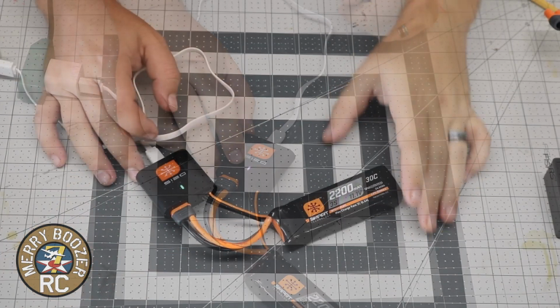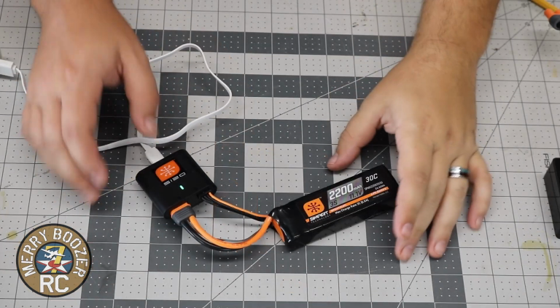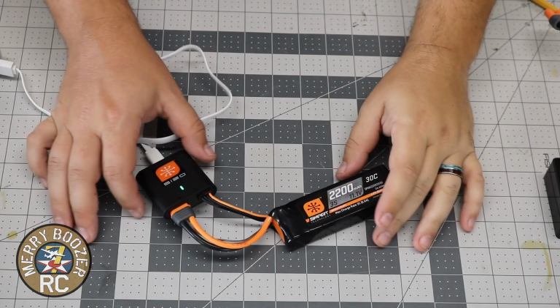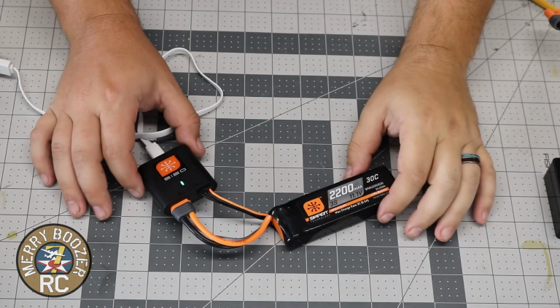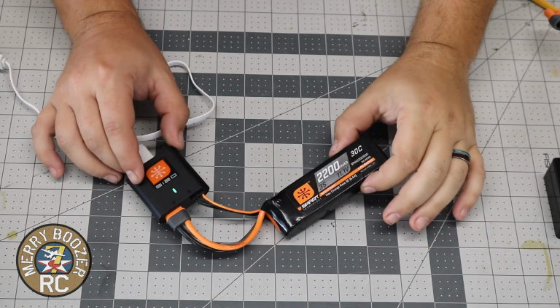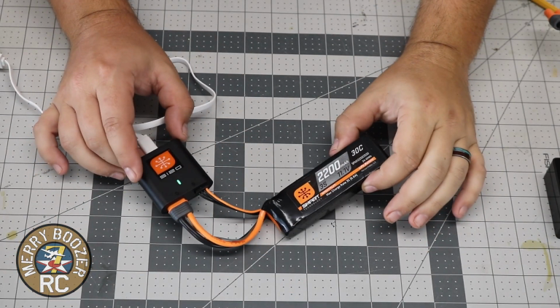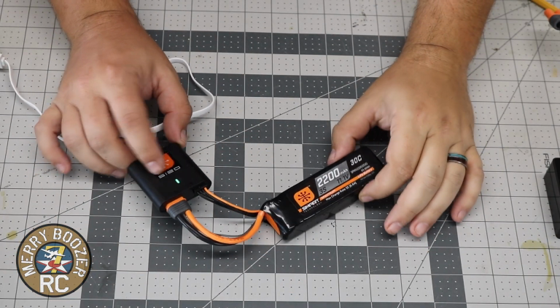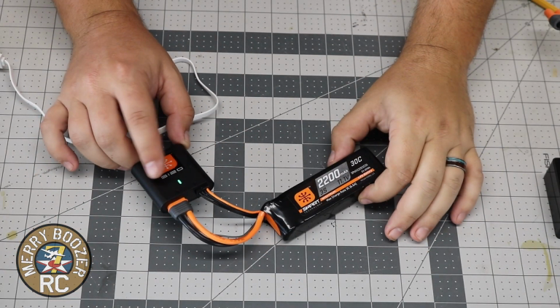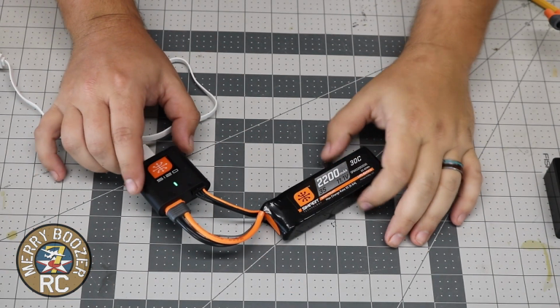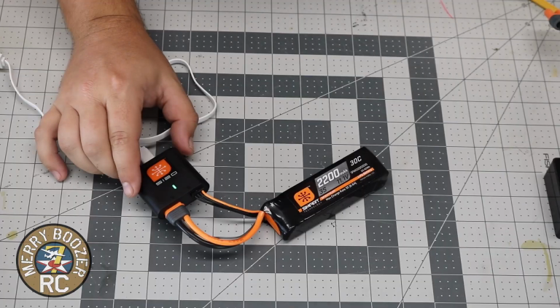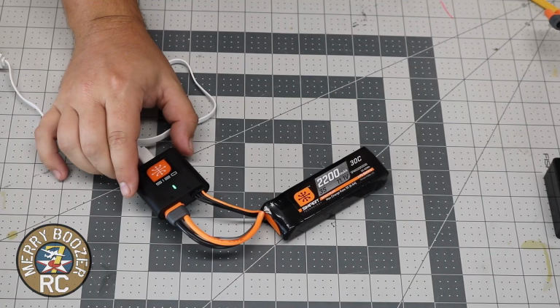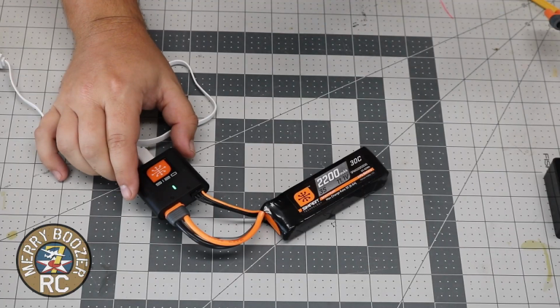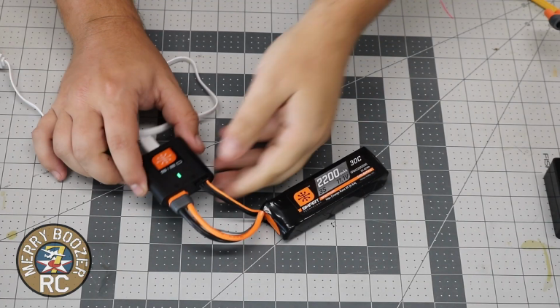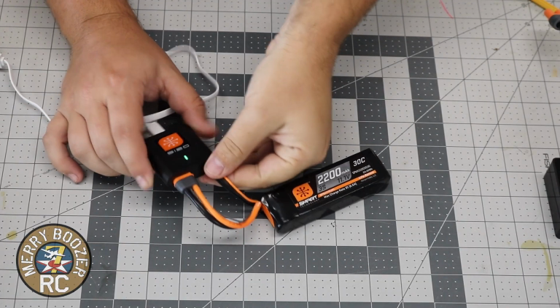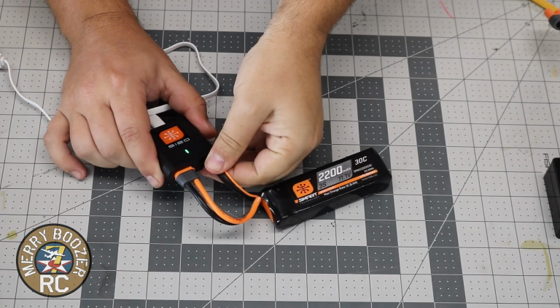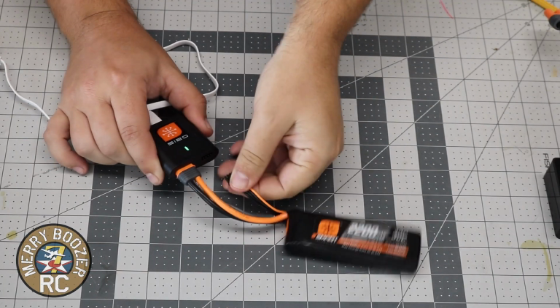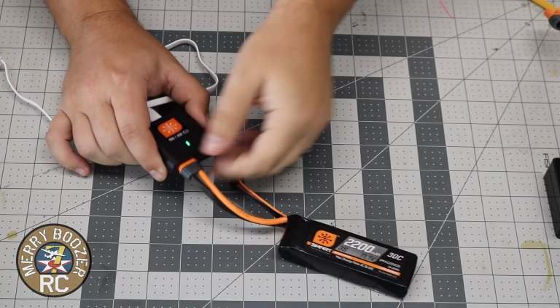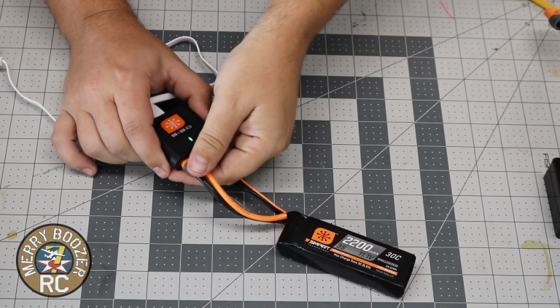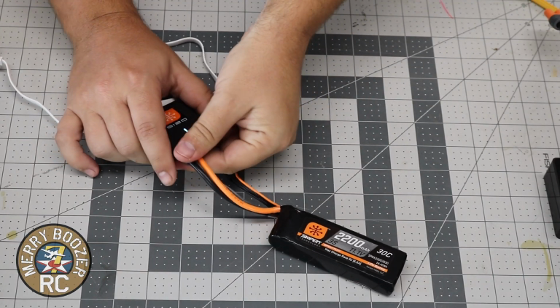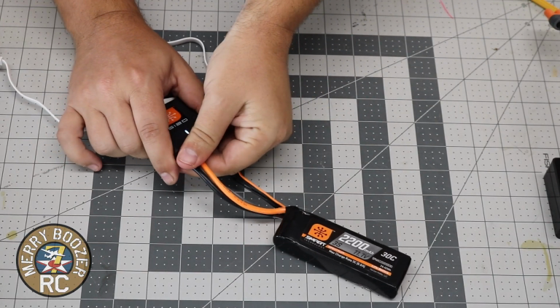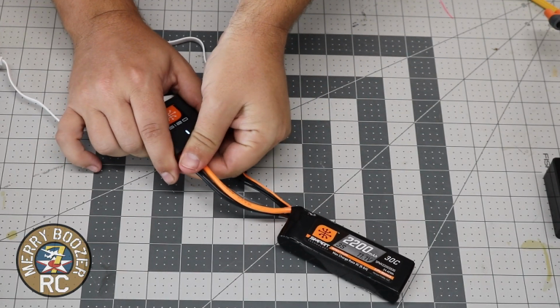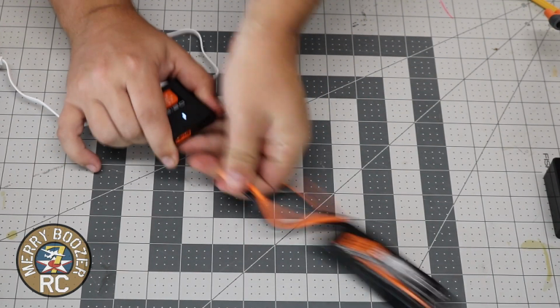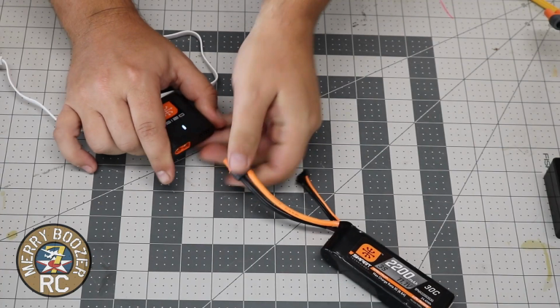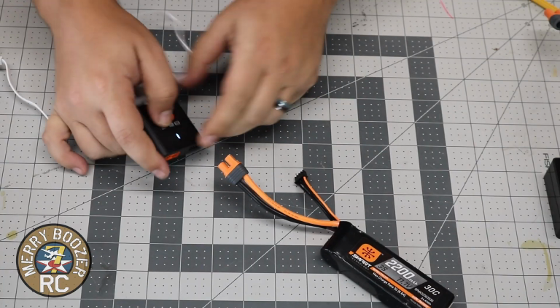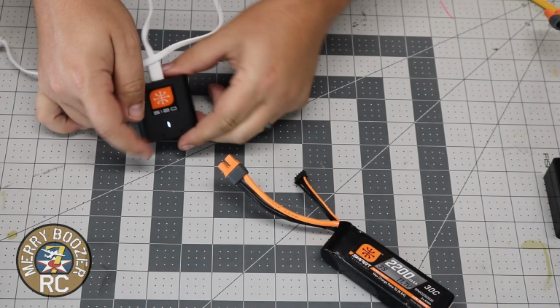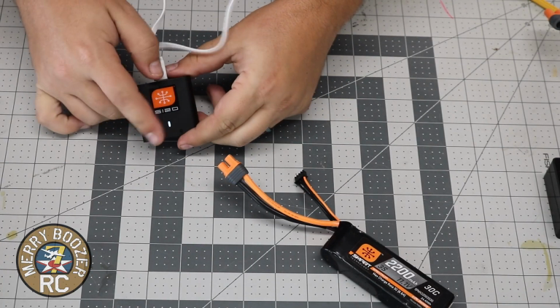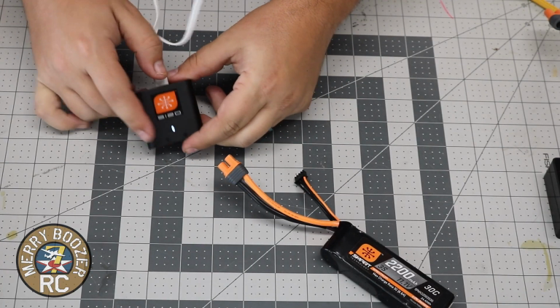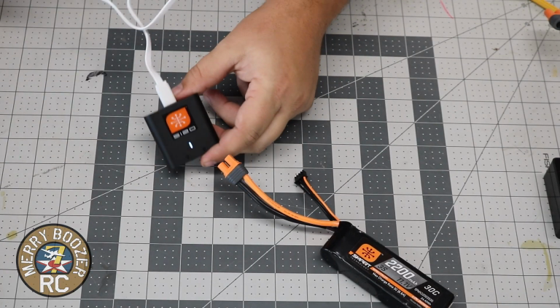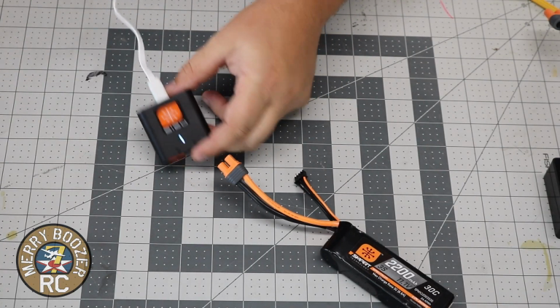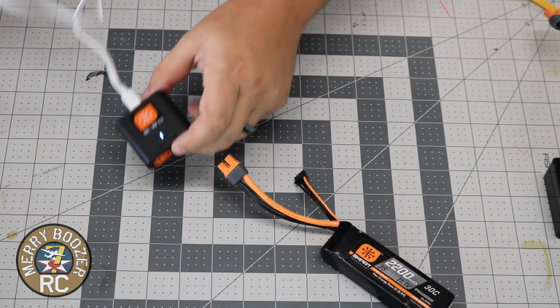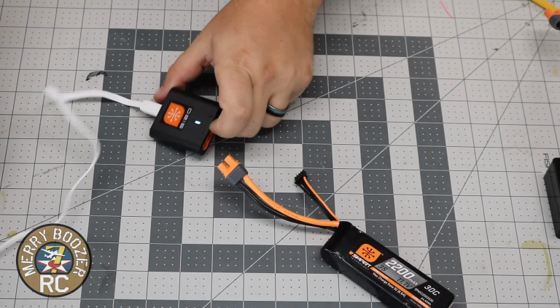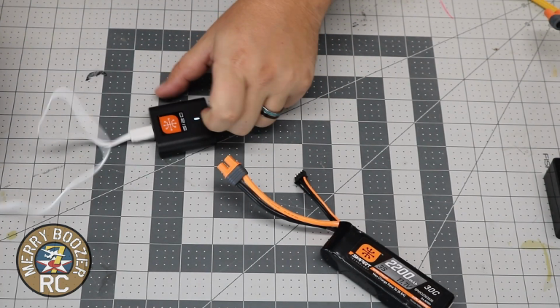Our battery has finished charging, indicated by our green light. So now we can just unplug it — doesn't matter what order you unplug it. Our light will turn back to solid white, meaning that it is done with the charging.